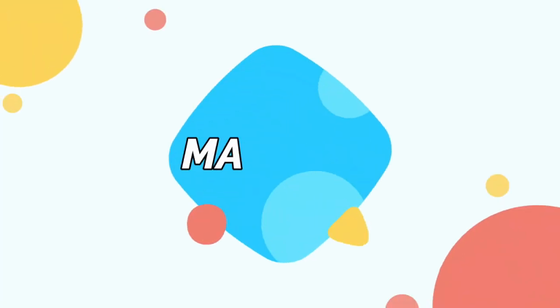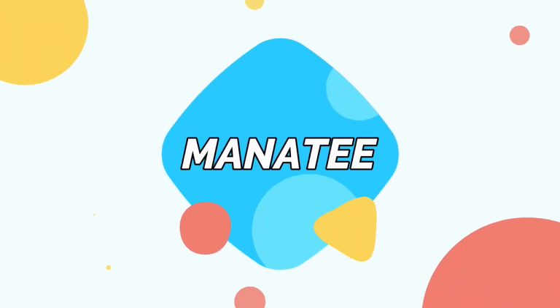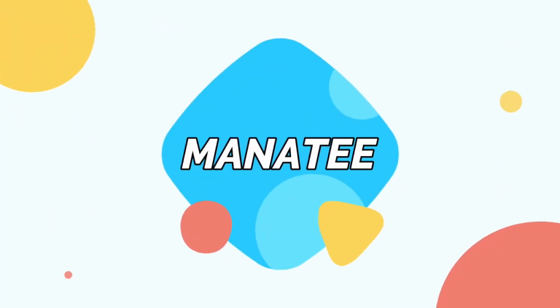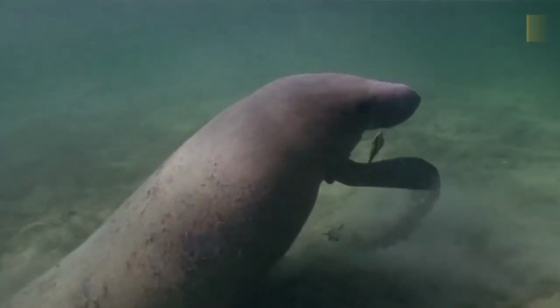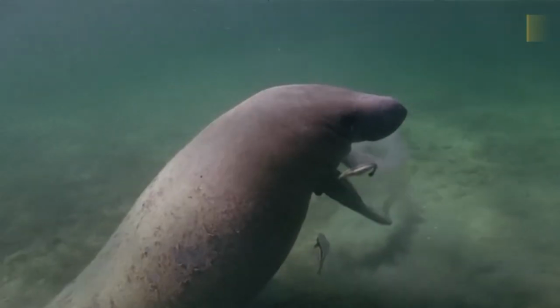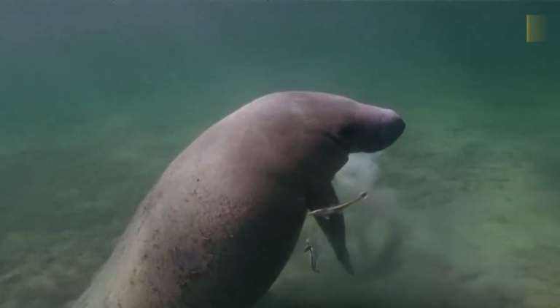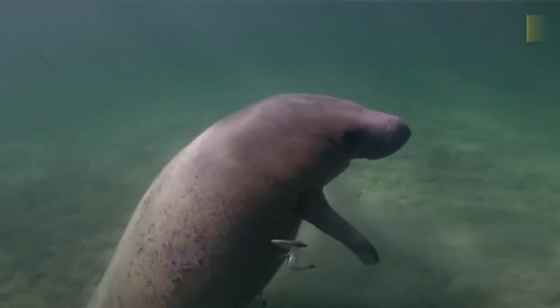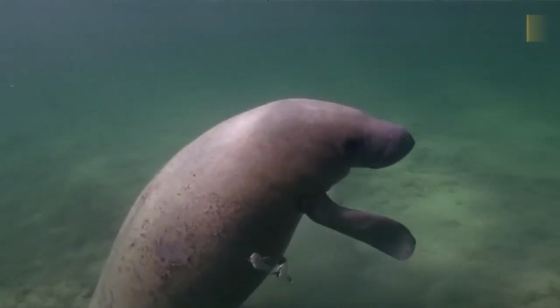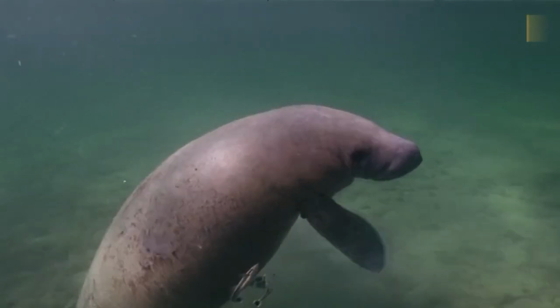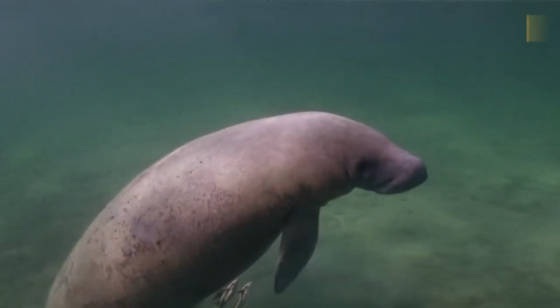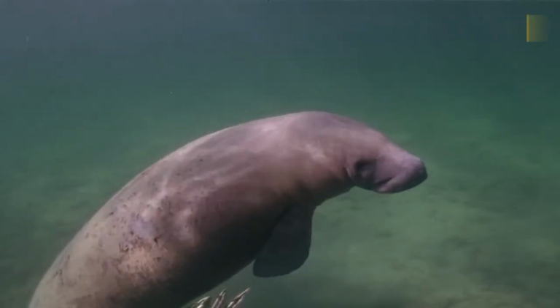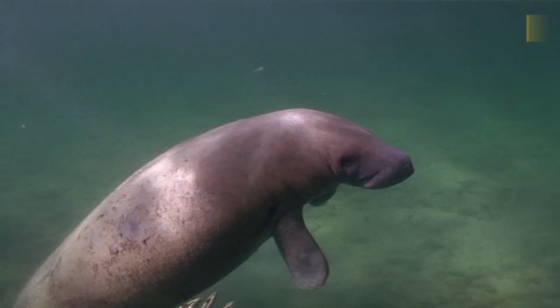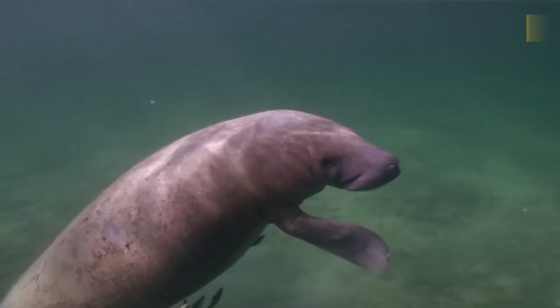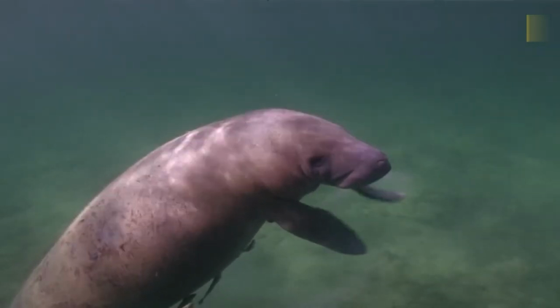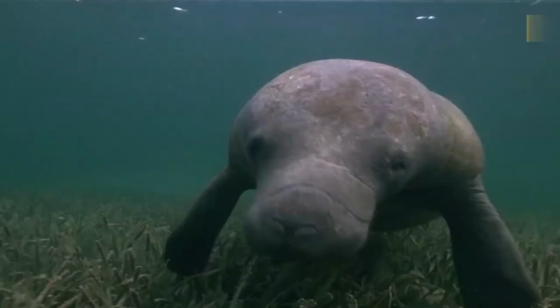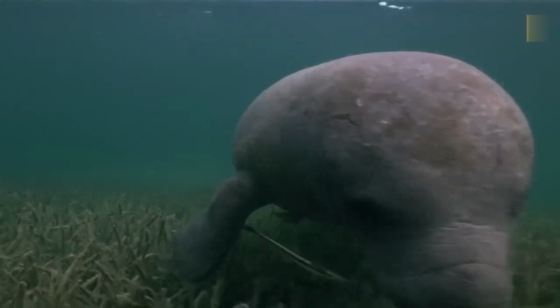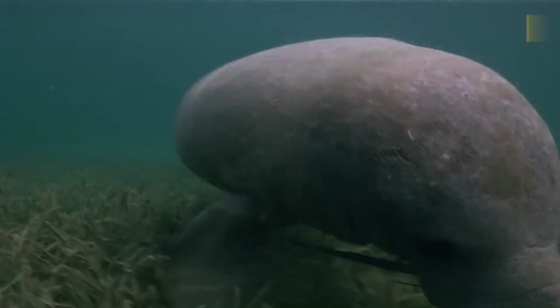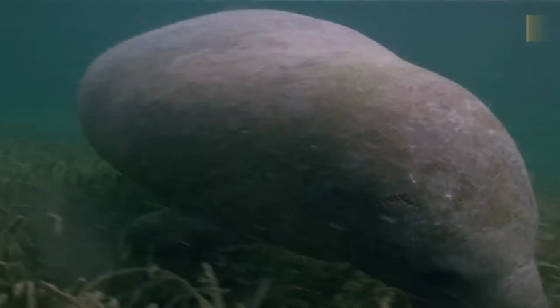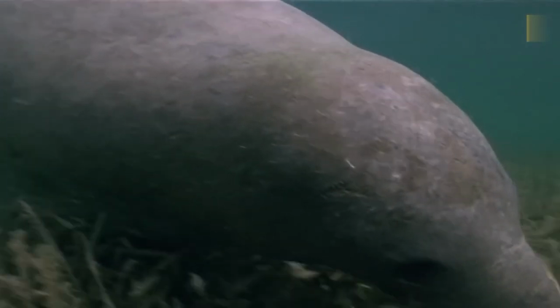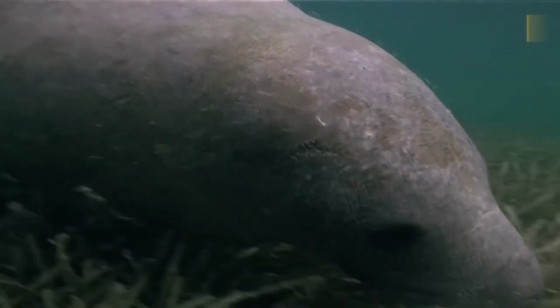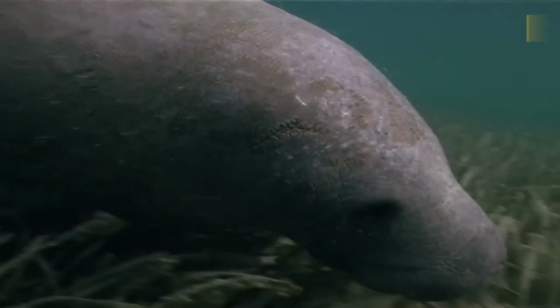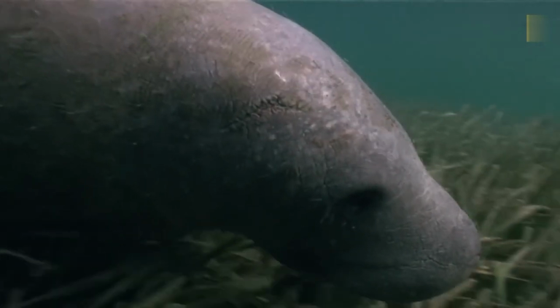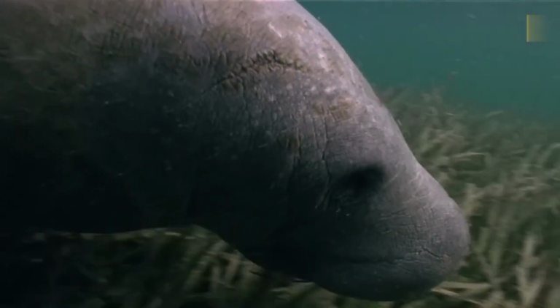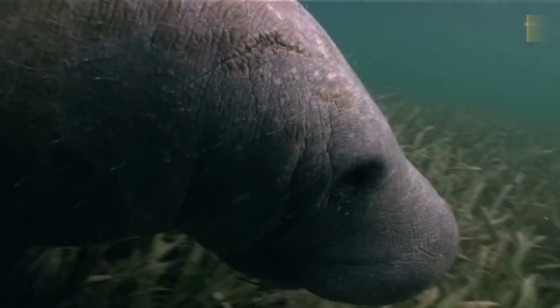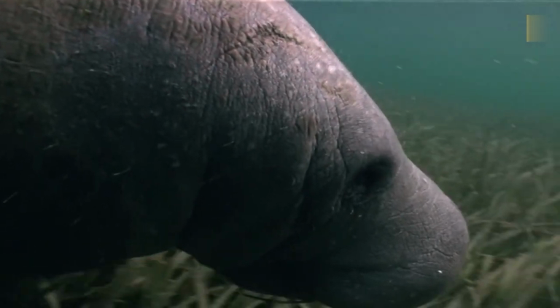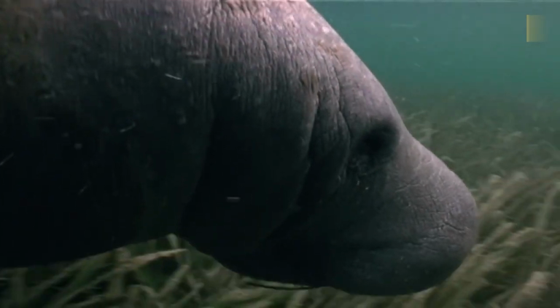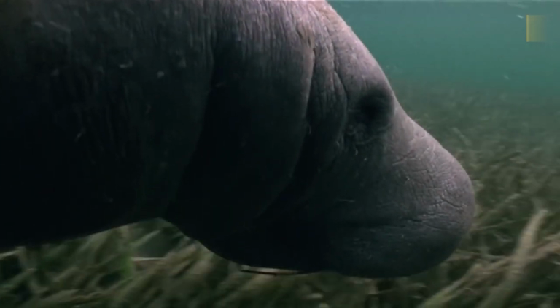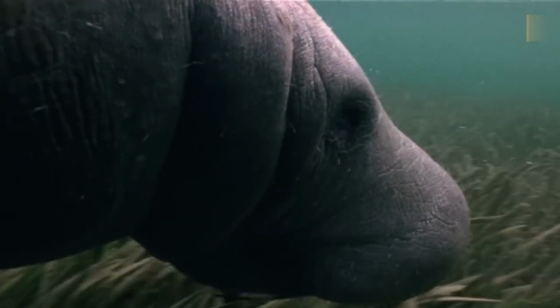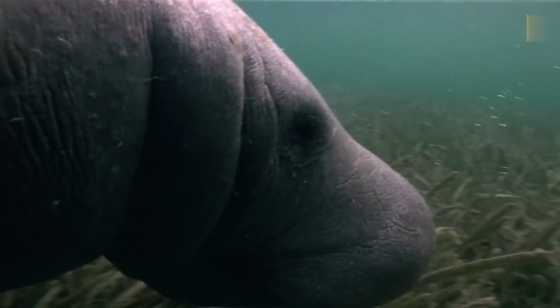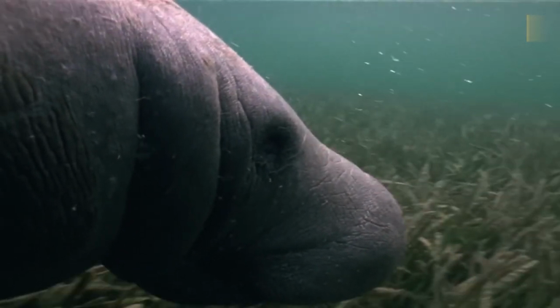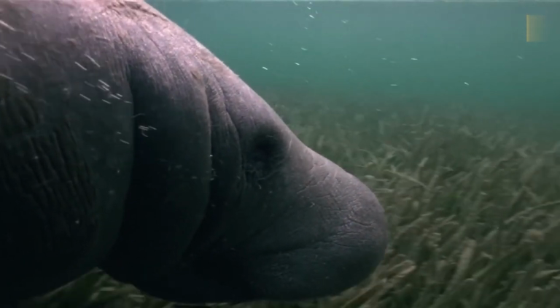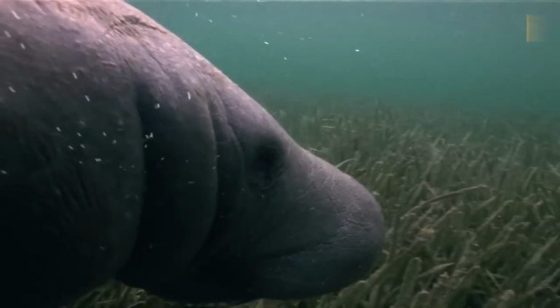Manatee. The manatee is a large water mammal that evolved from the same ancestors as the elephant. They have toenails on their flippers that resemble those found on elephants' feet, and they are herbivorous, feeding on seagrasses and leaves.